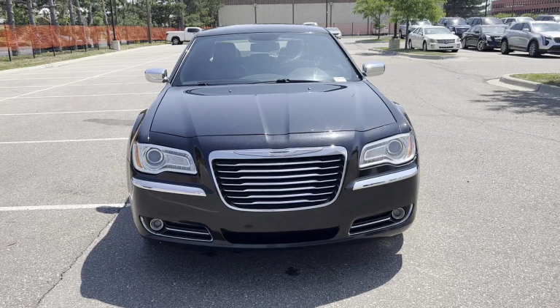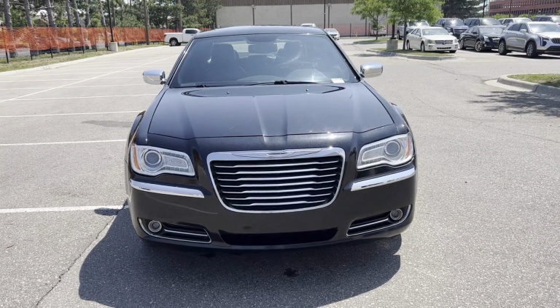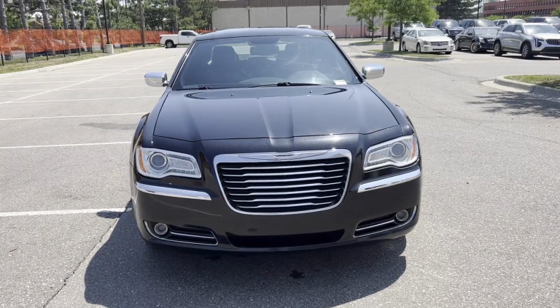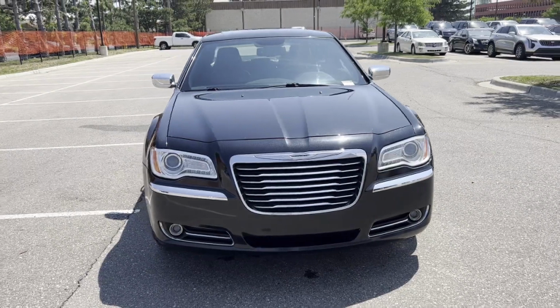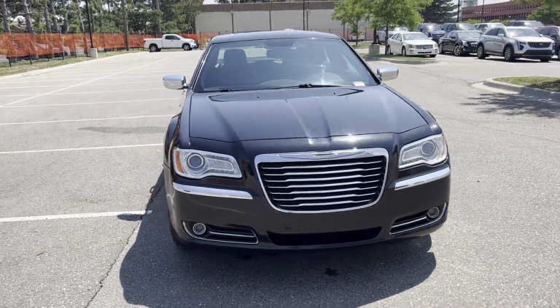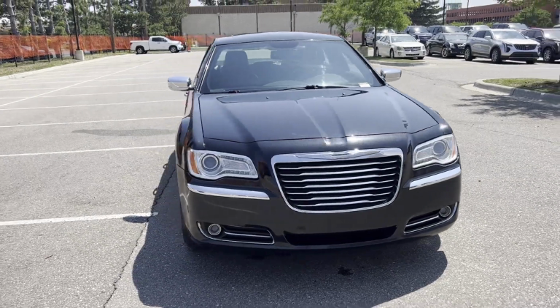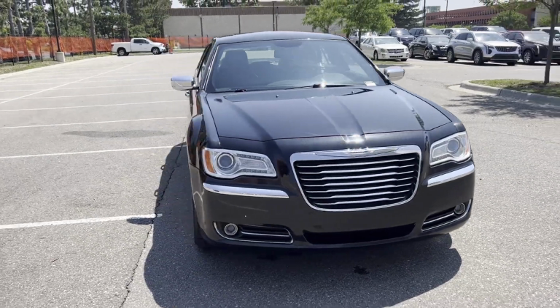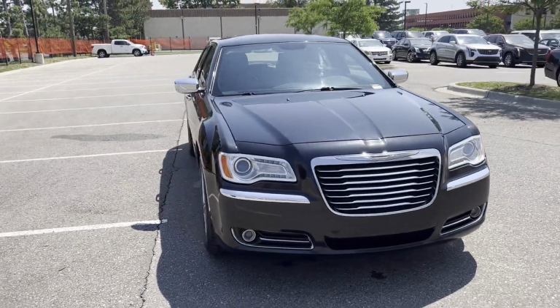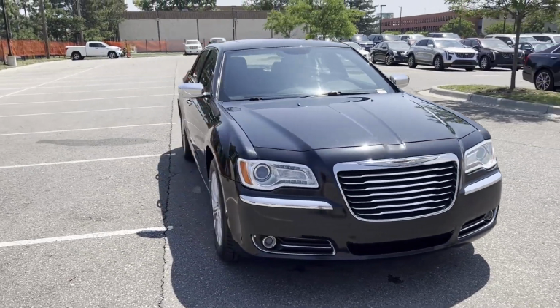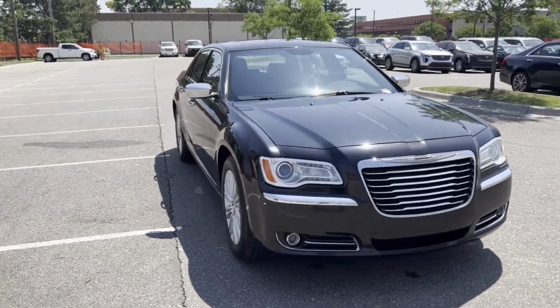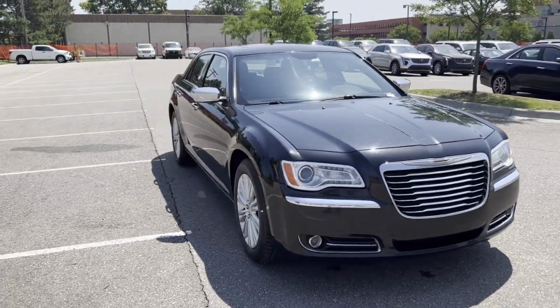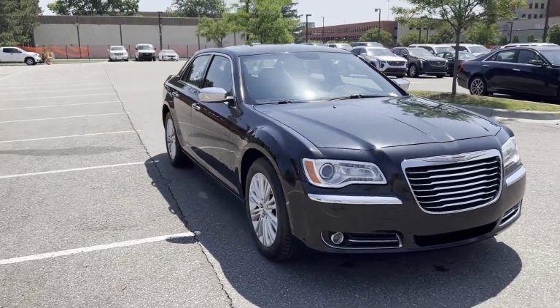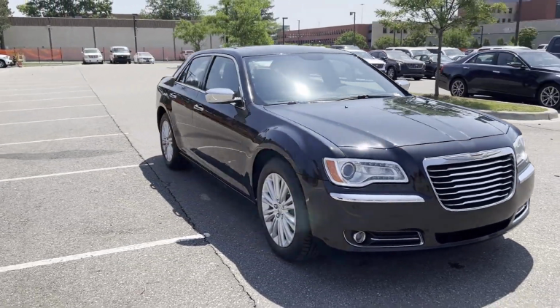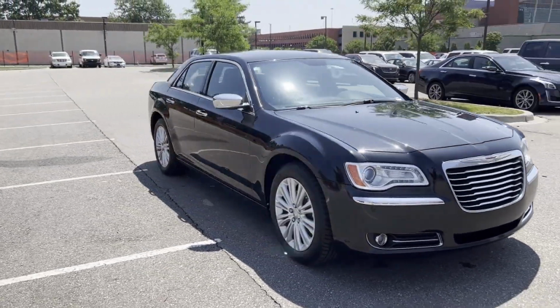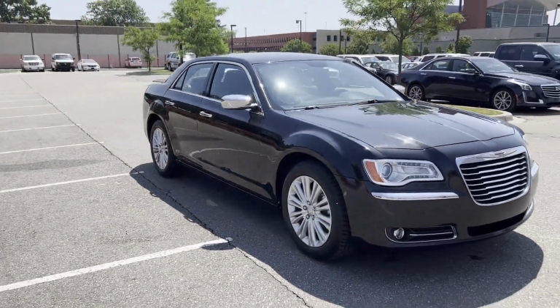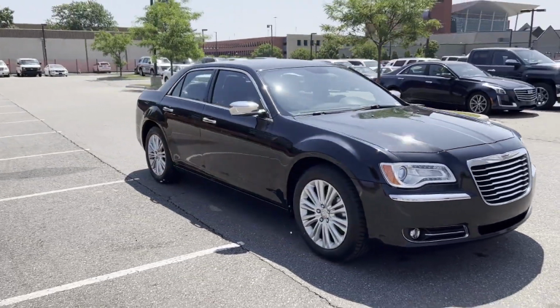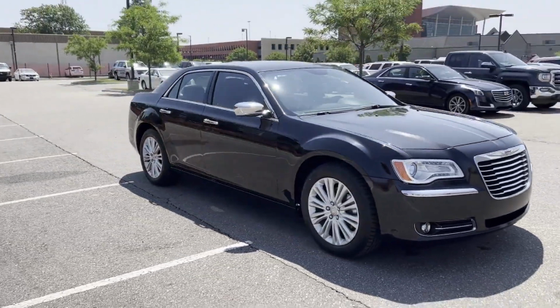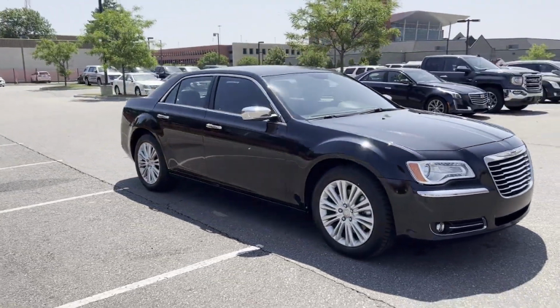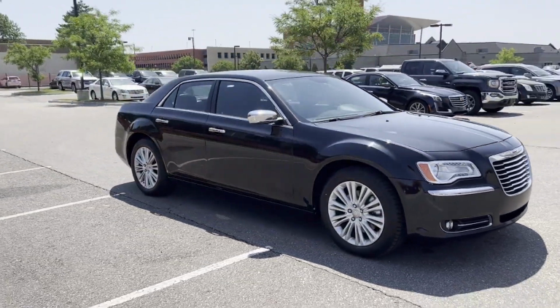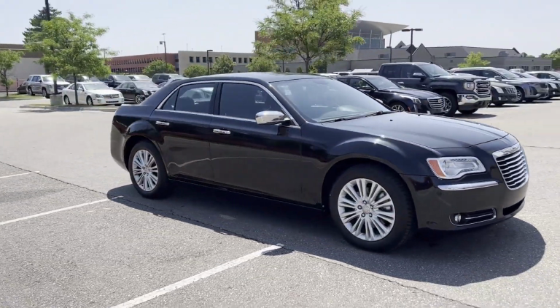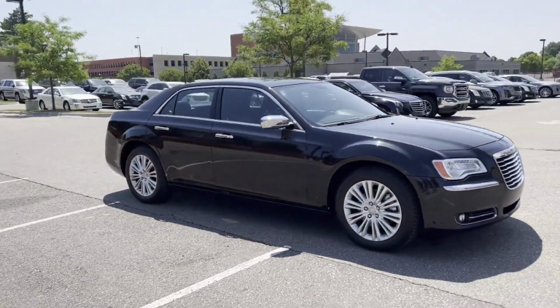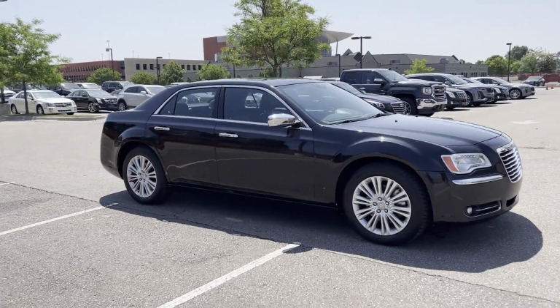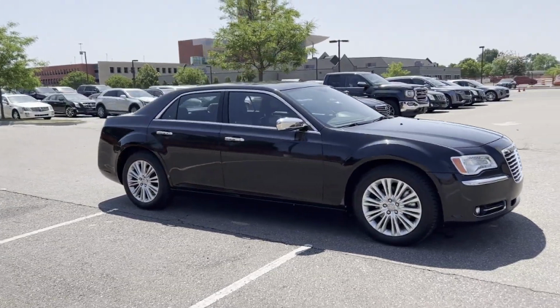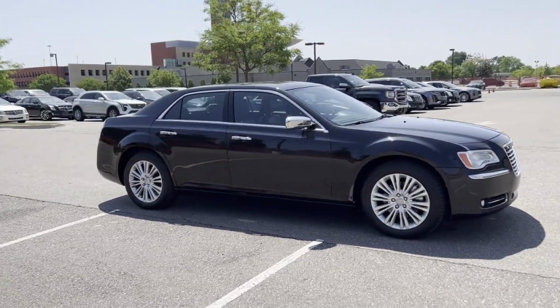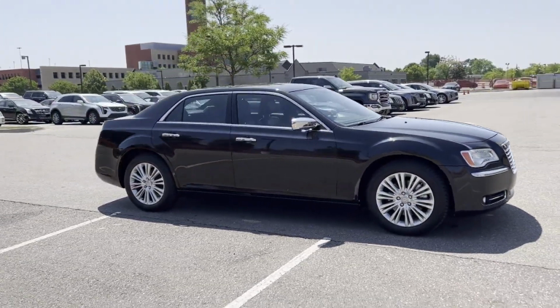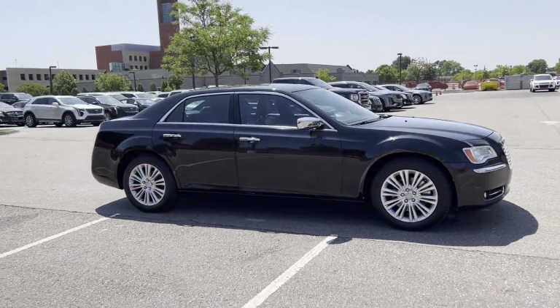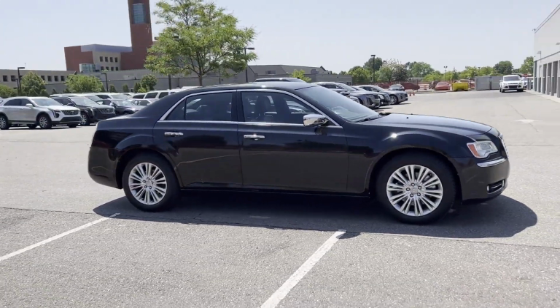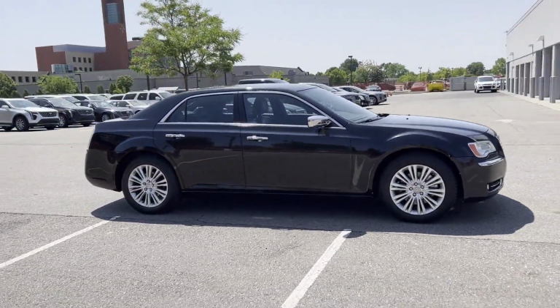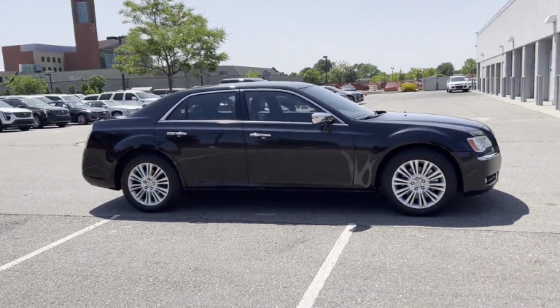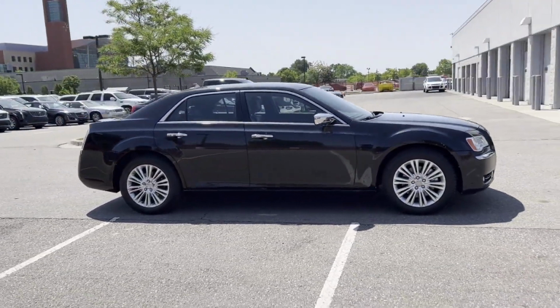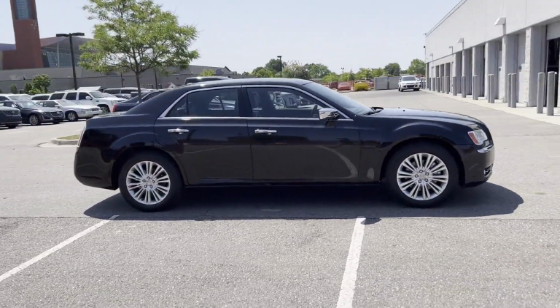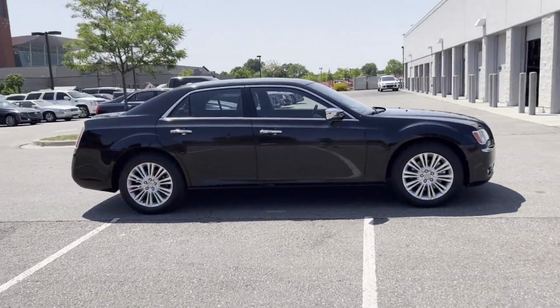2014 Chrysler 300. This sedan combines safety and comfort with style and performance.